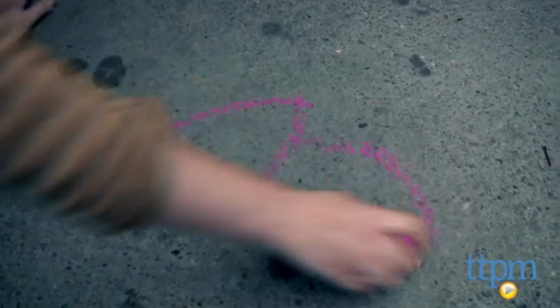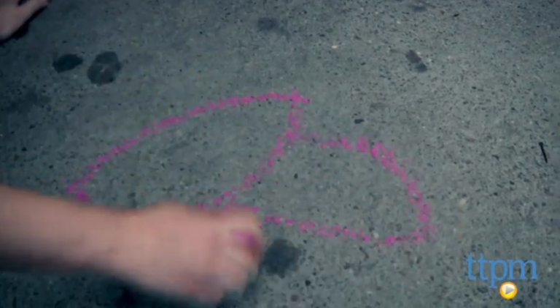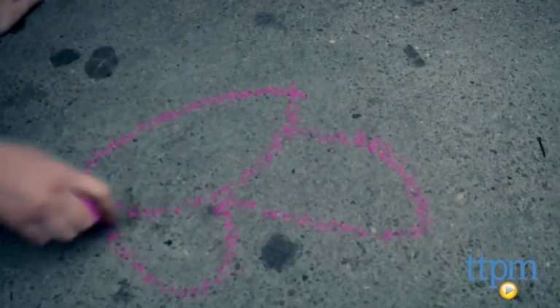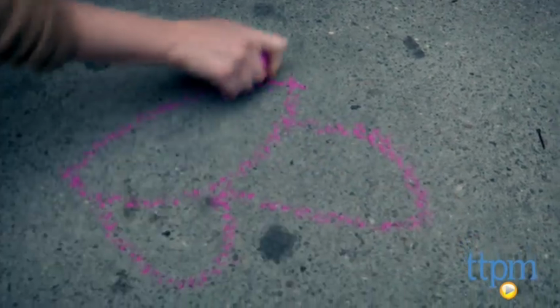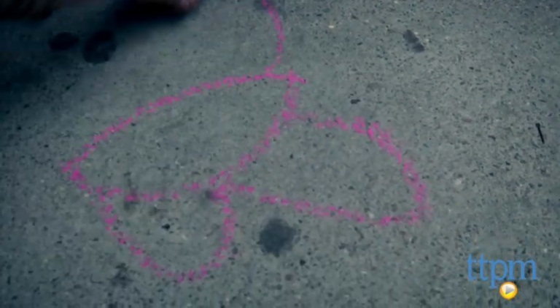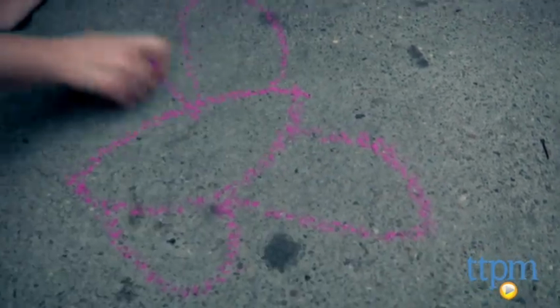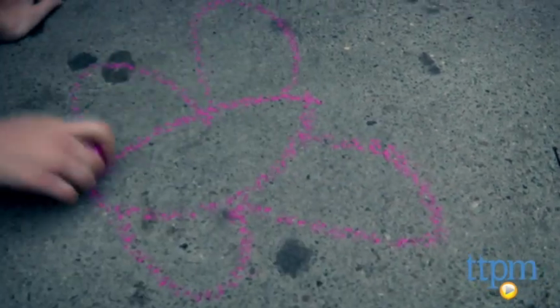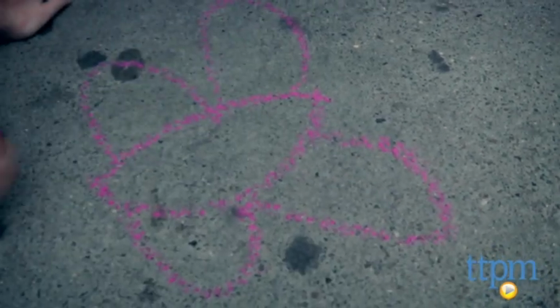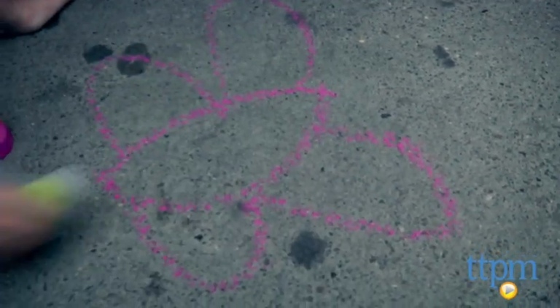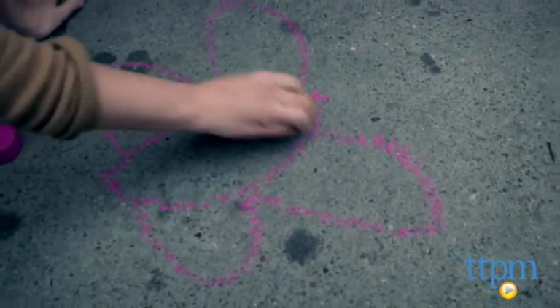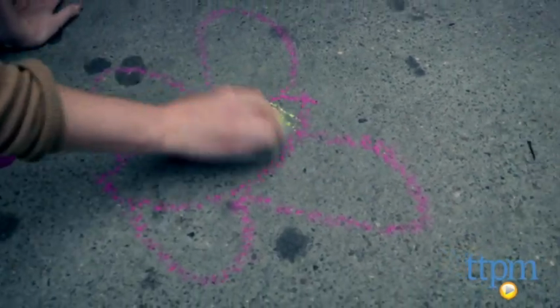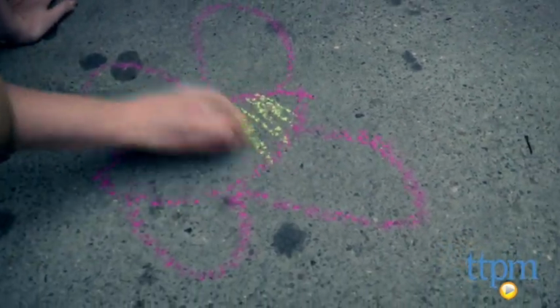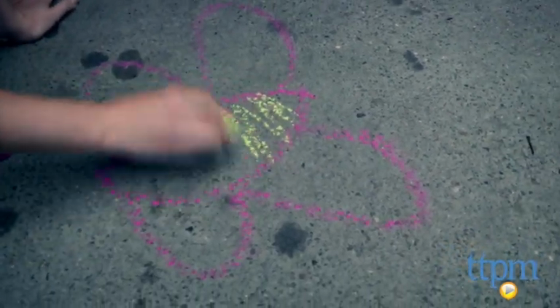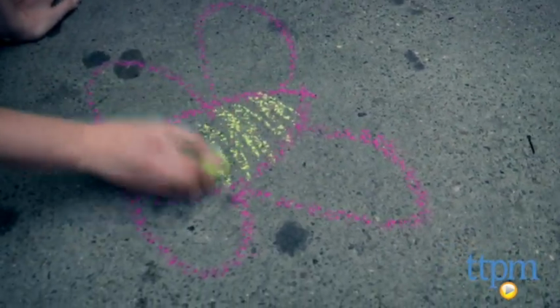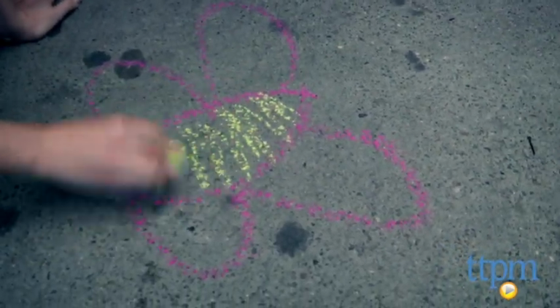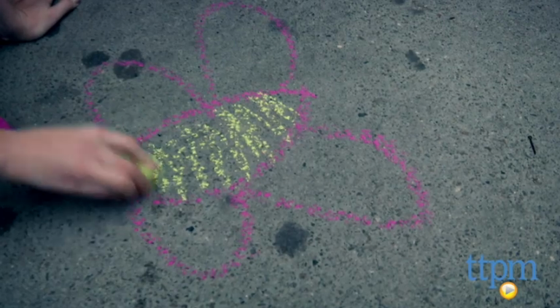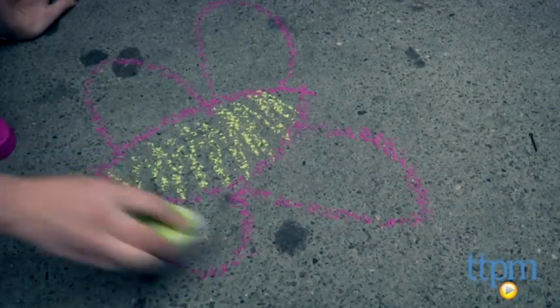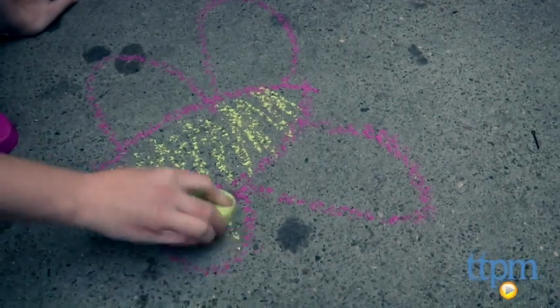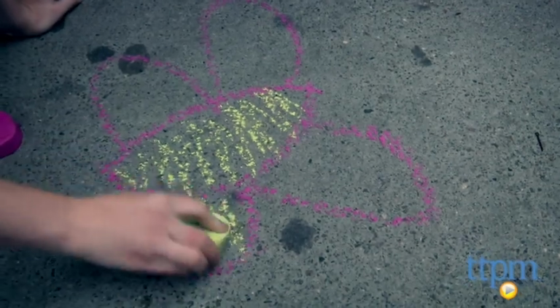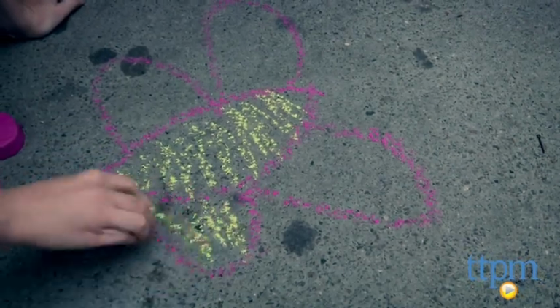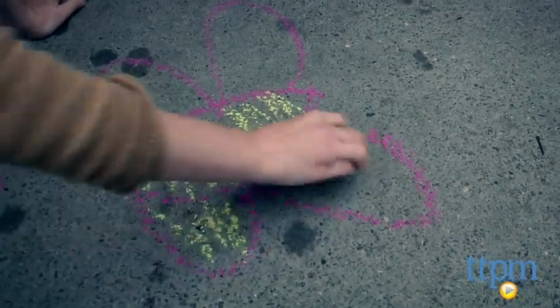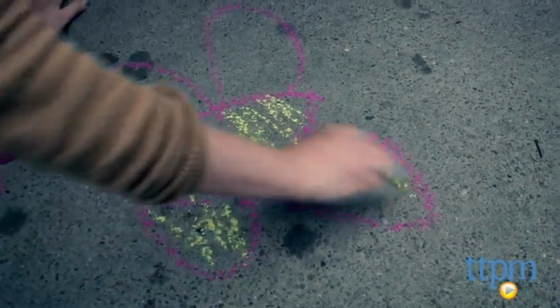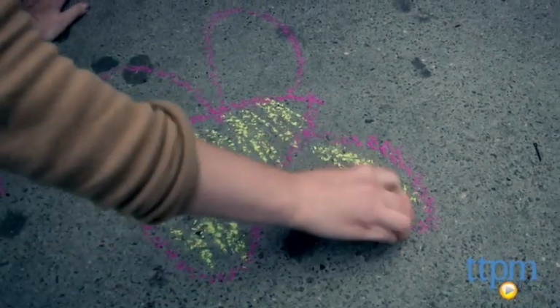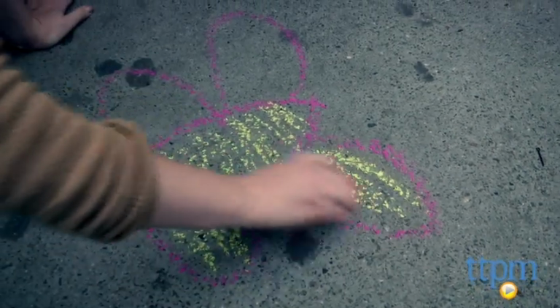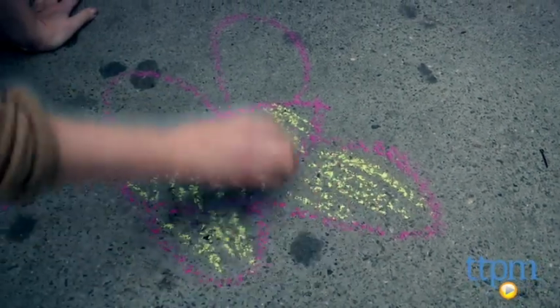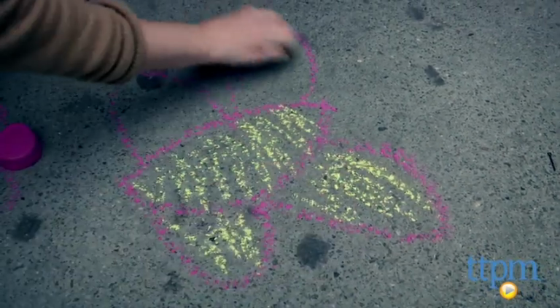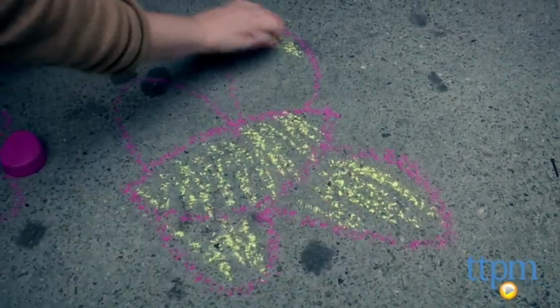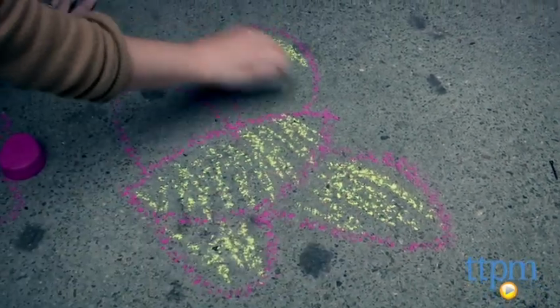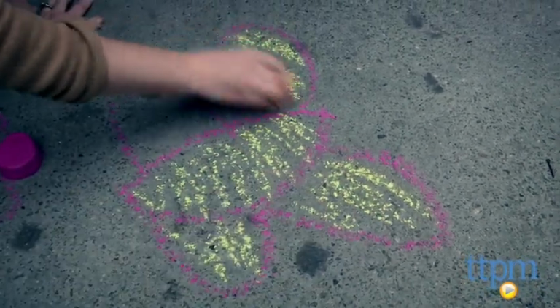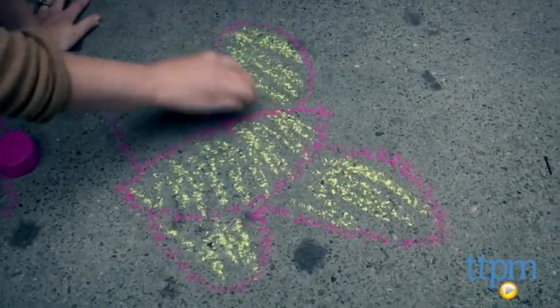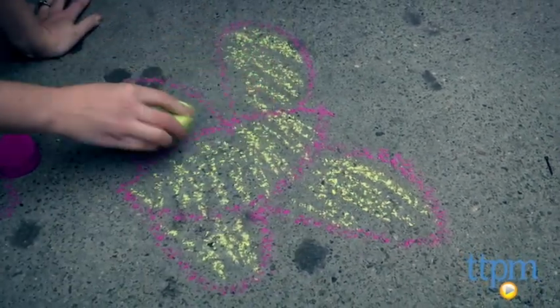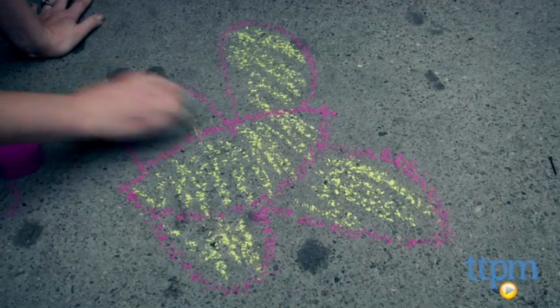The chalk creations easily wash away with water when kids are done. If you're looking for candy alternatives to your child's Easter basket, this egg-shaped sidewalk chalk is a good pick.